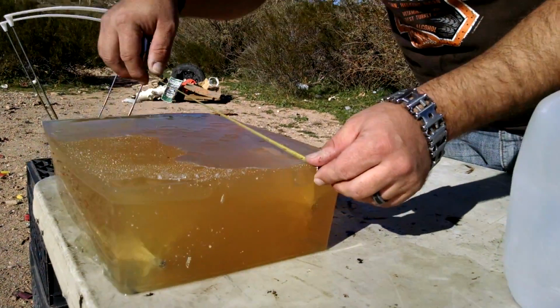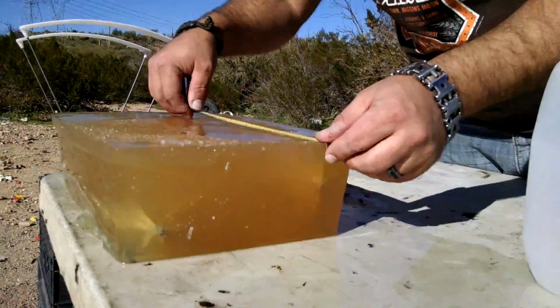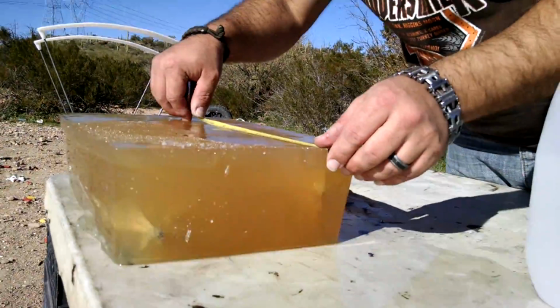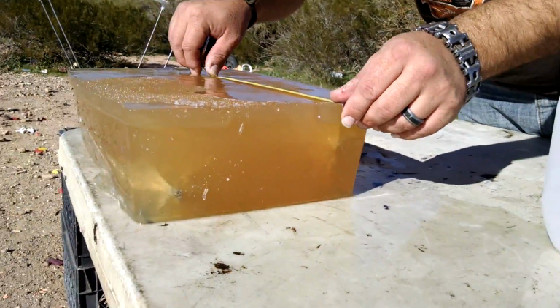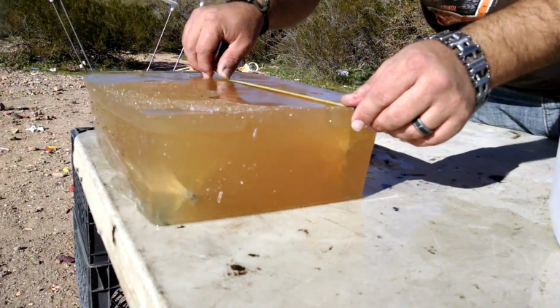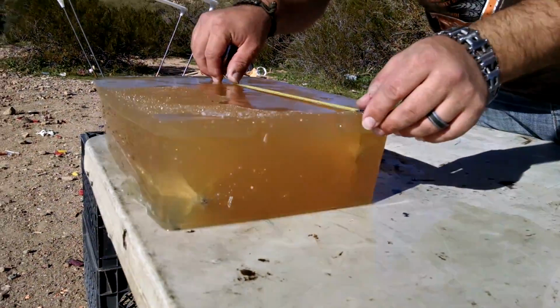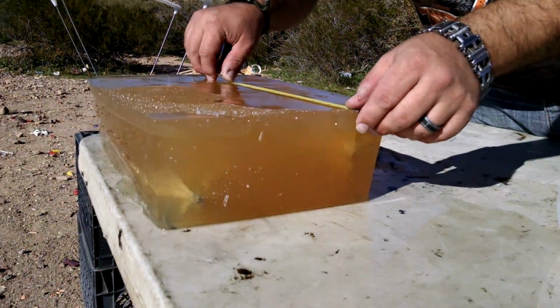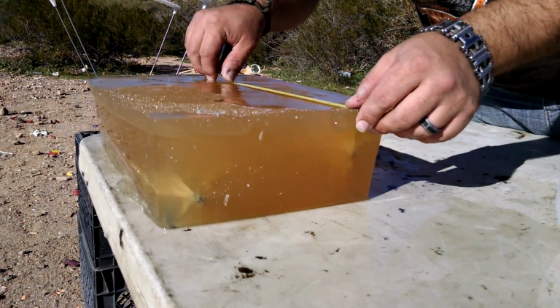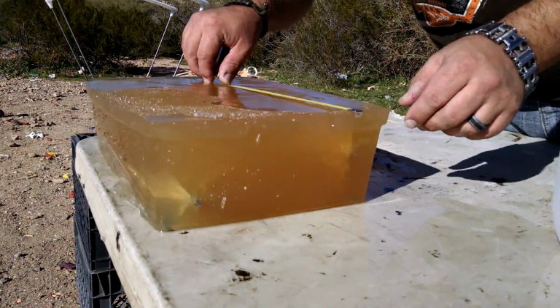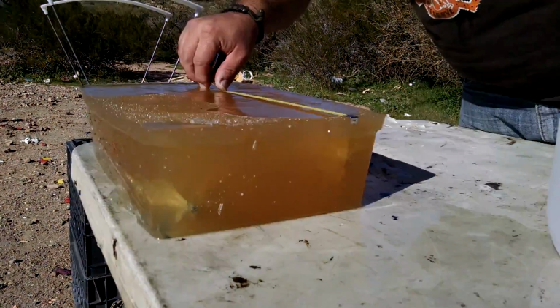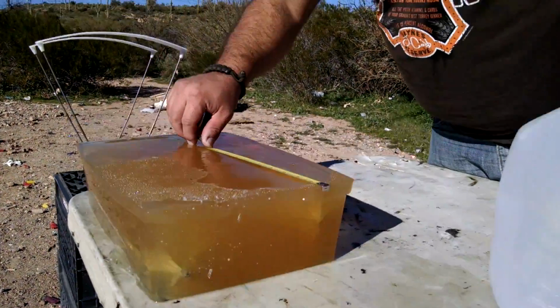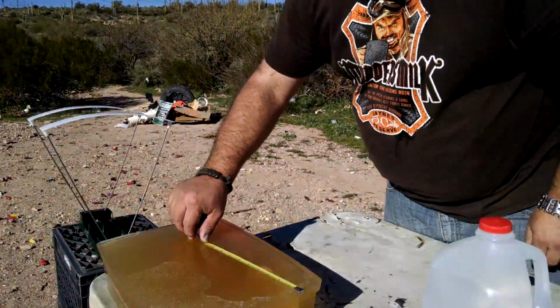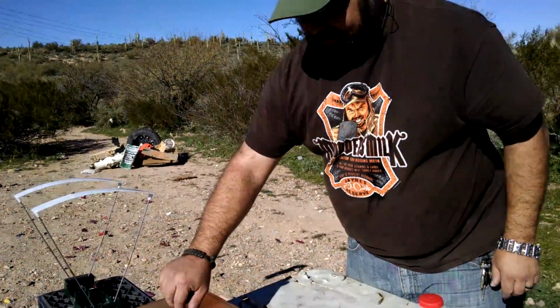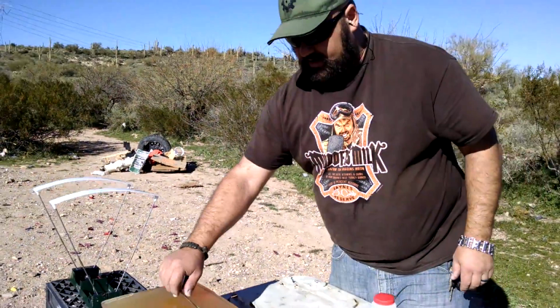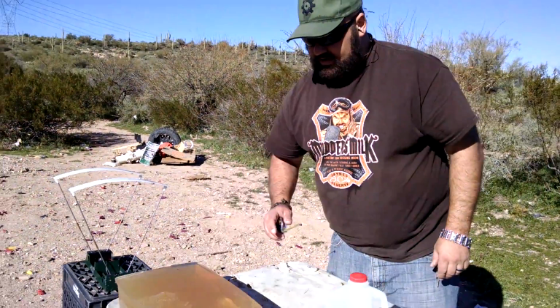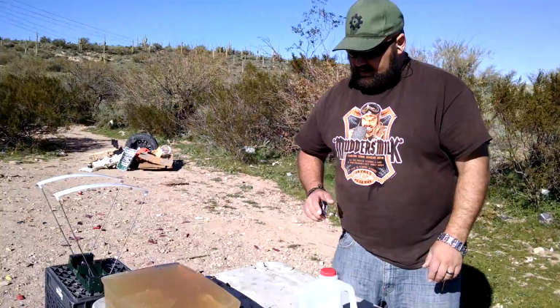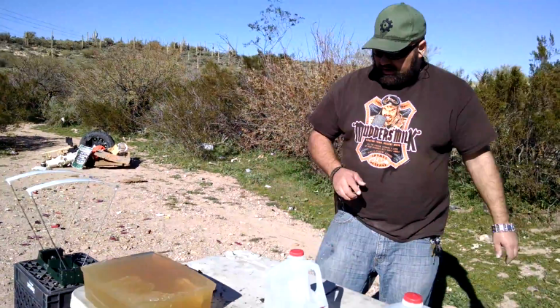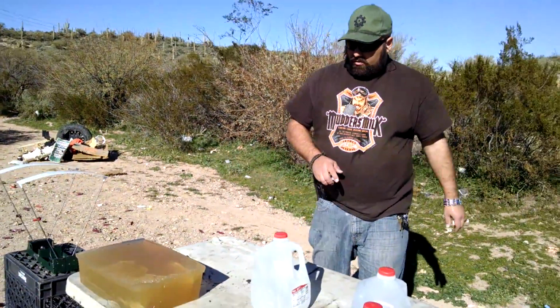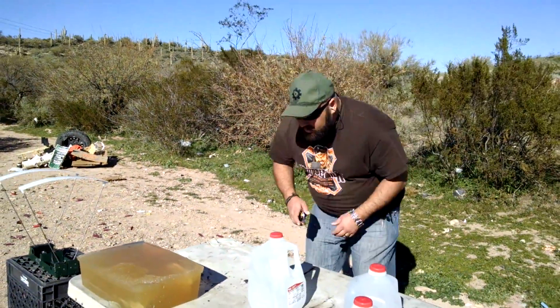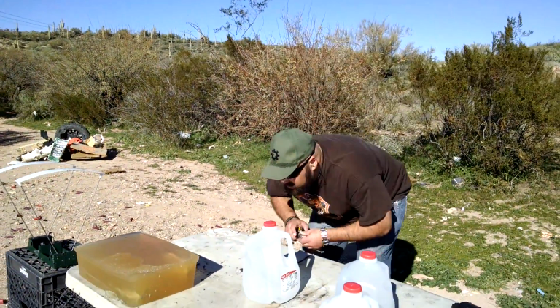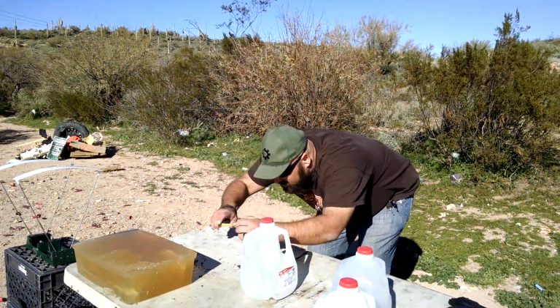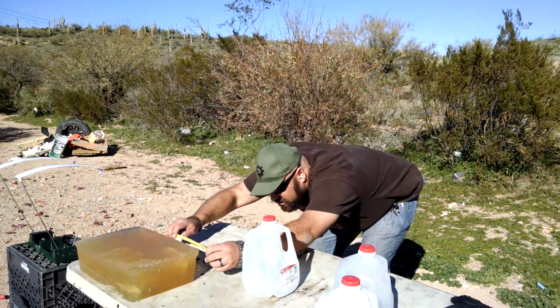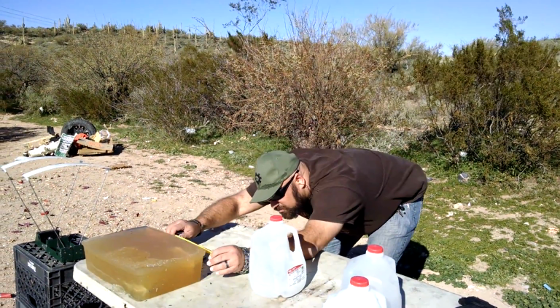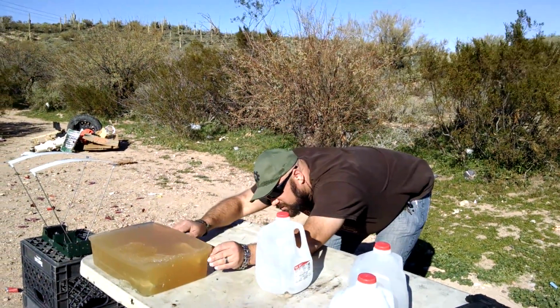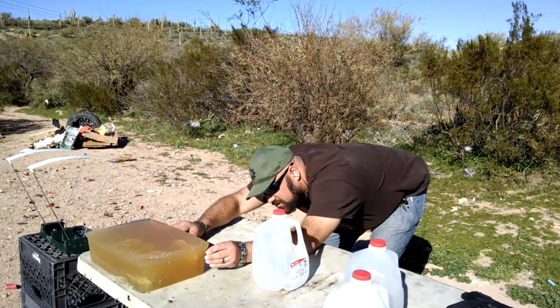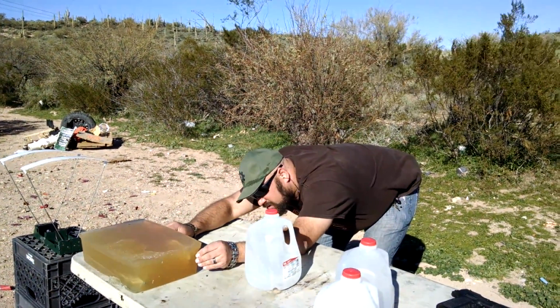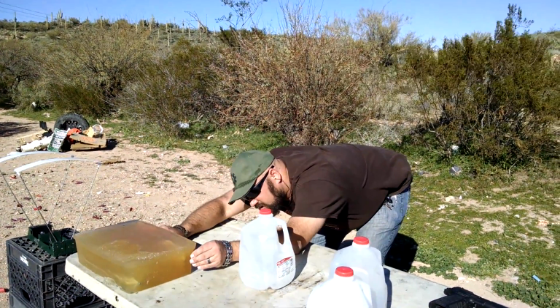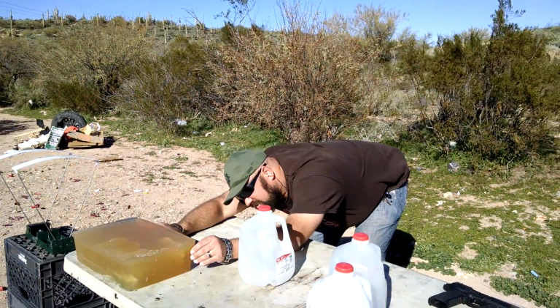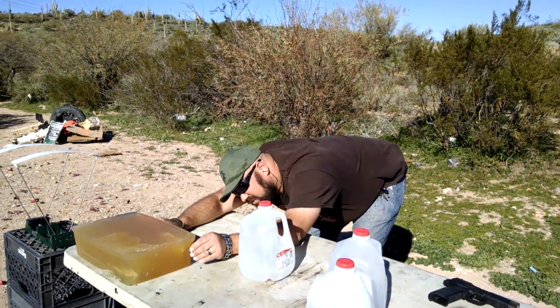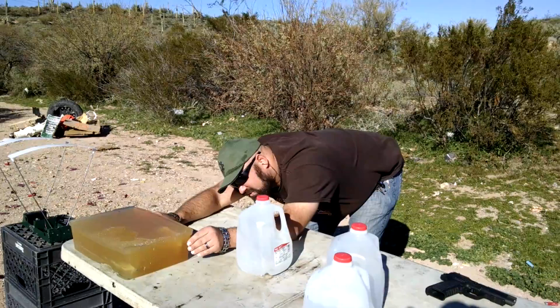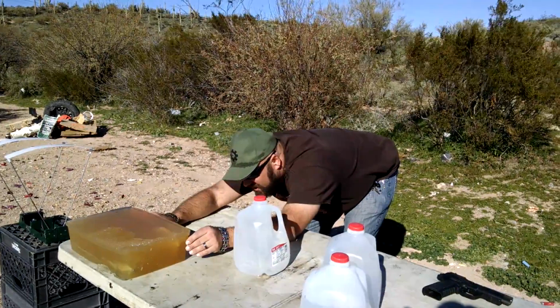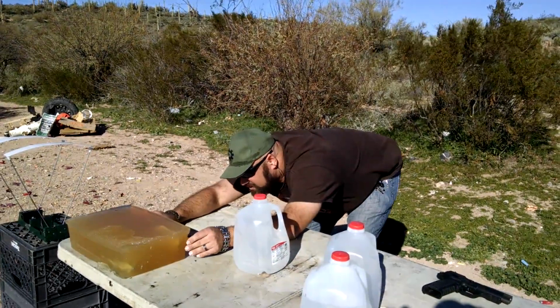The deepest piece went to nine and a half inches, give or take. The other piece went to six and a half inches.